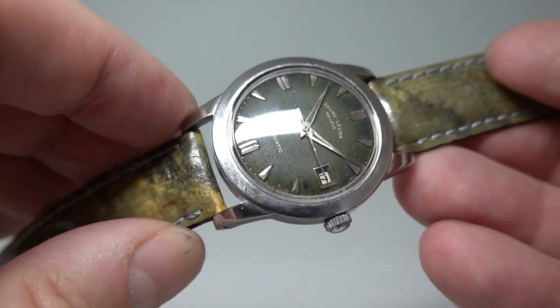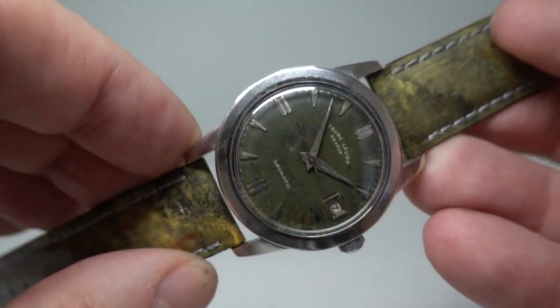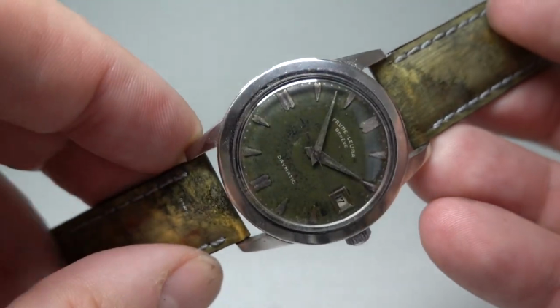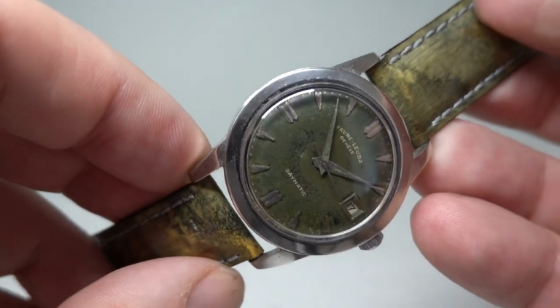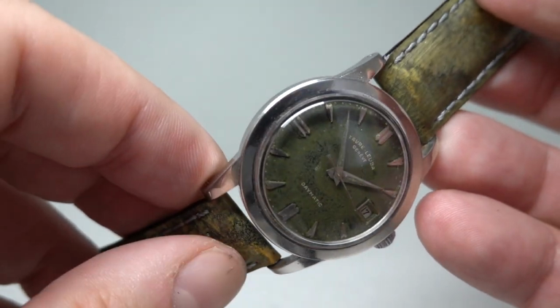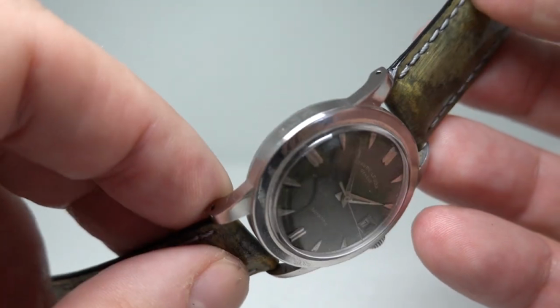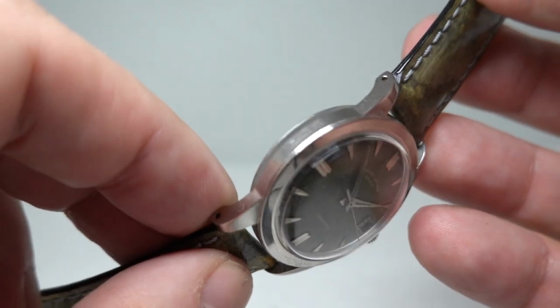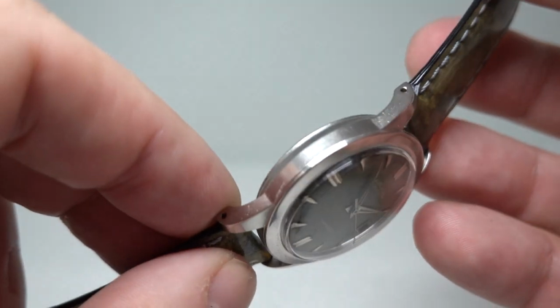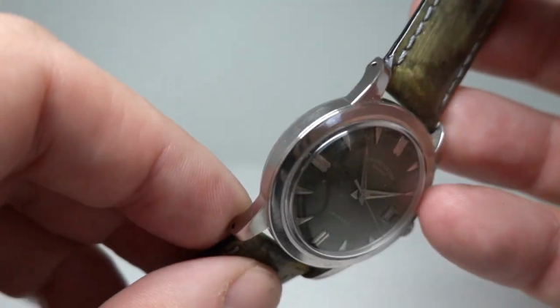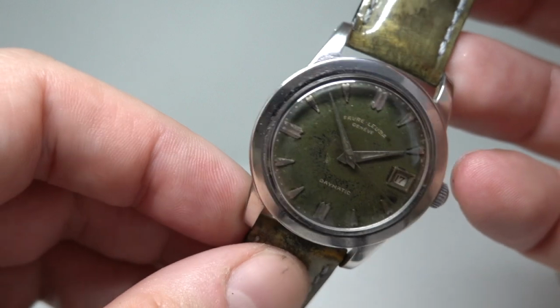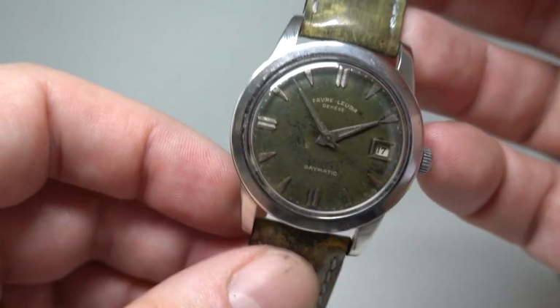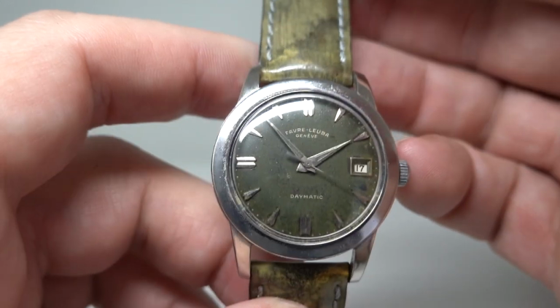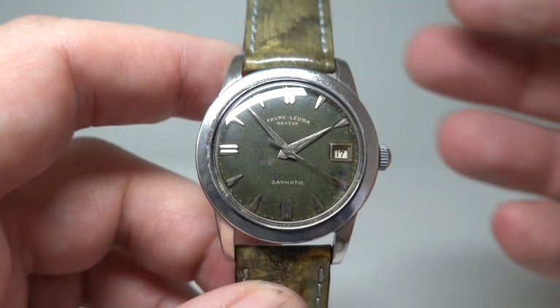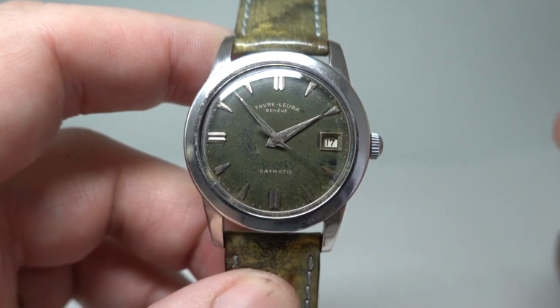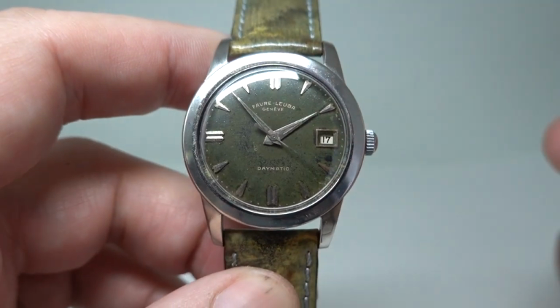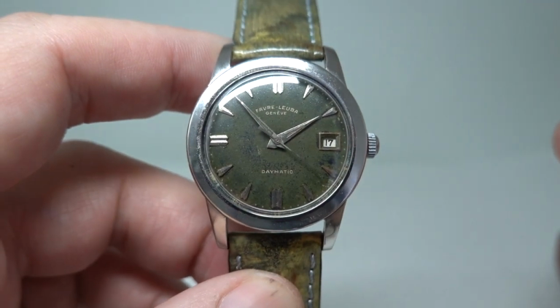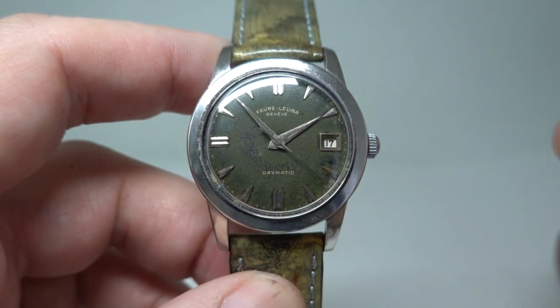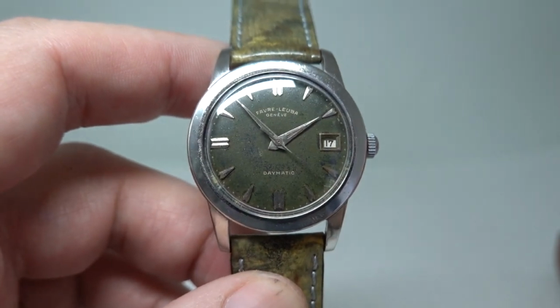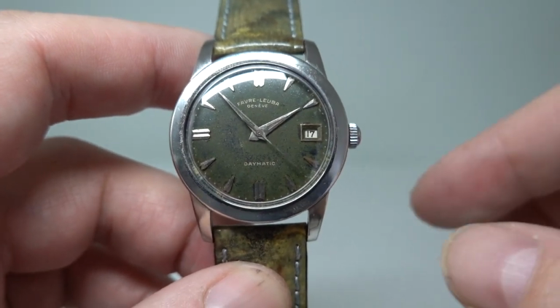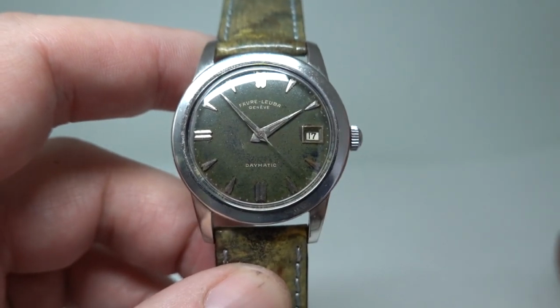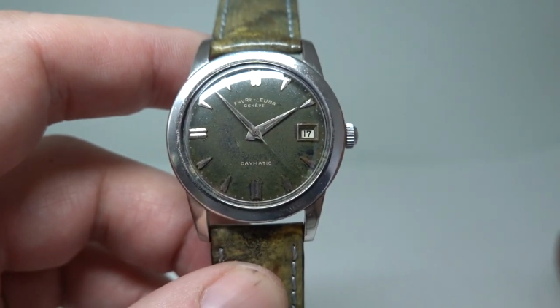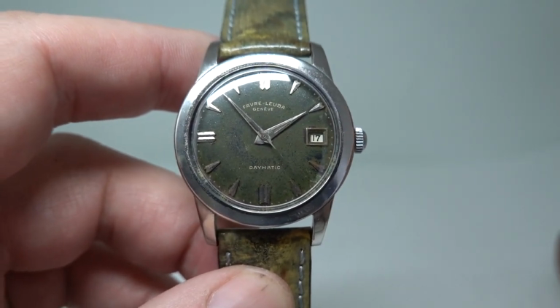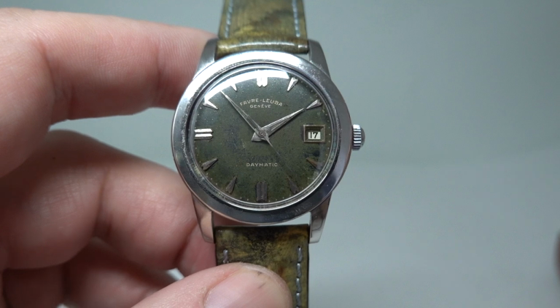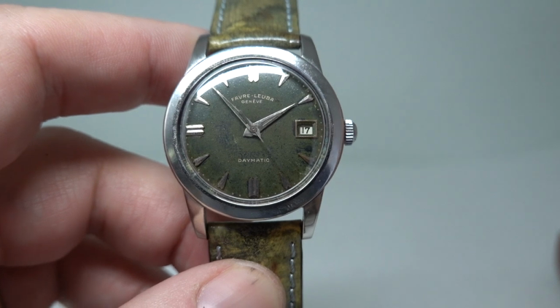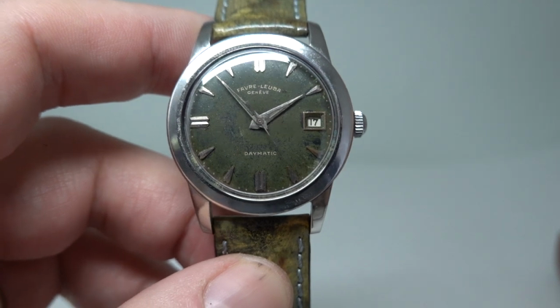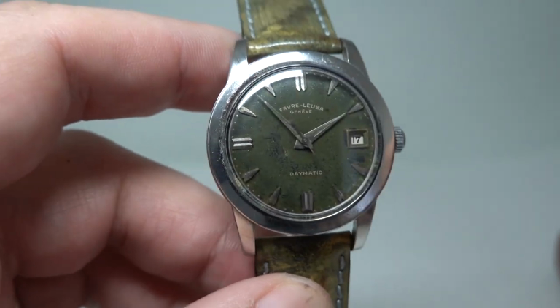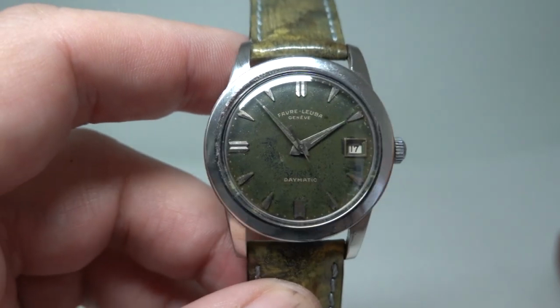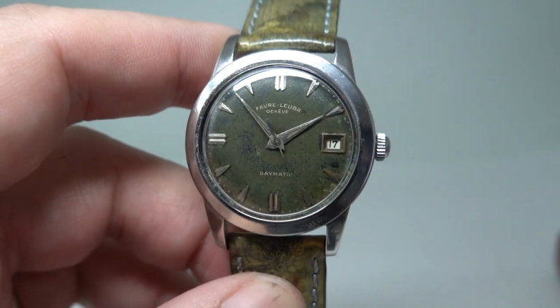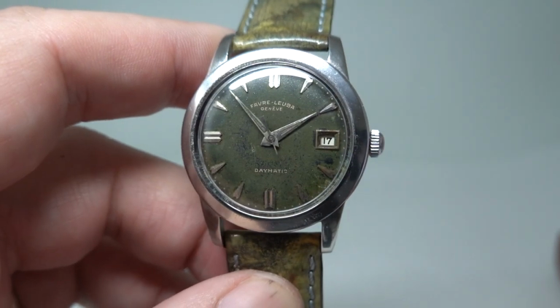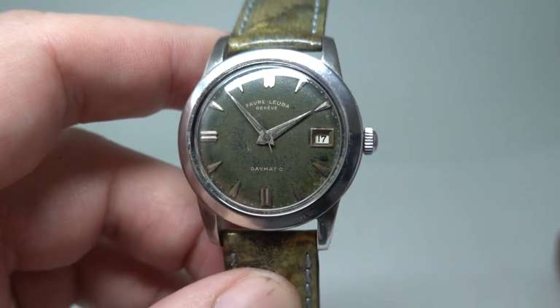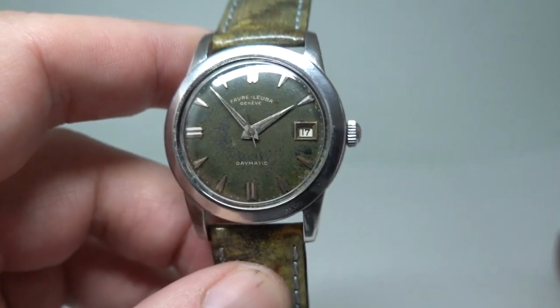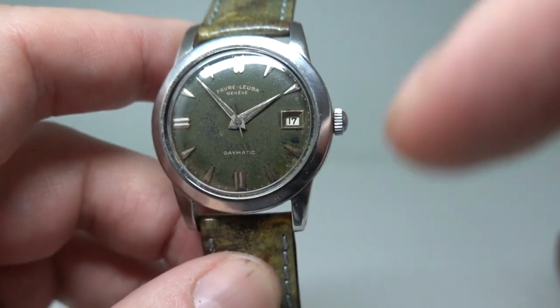Maybe because Fevoluba sold an awful lot of watches in India, maybe it was damaged in the sun there. It's not water damage — the movement is minty, and you can see the photos in the link below.